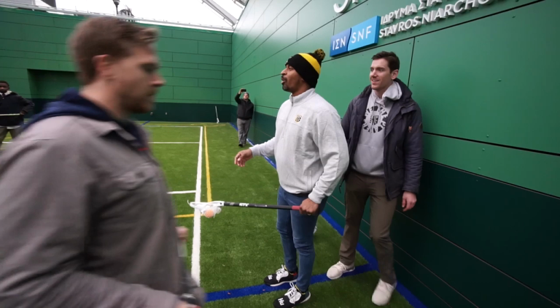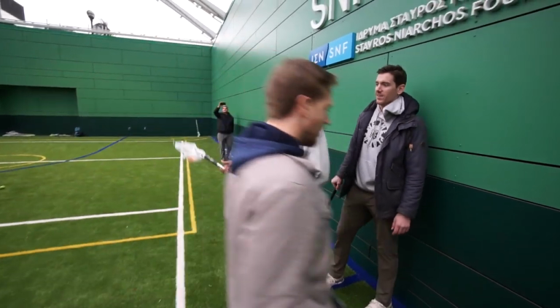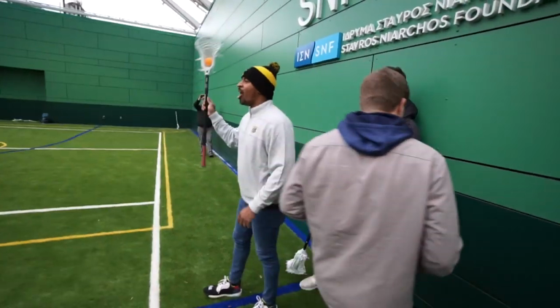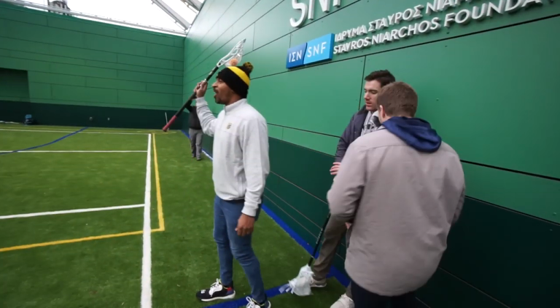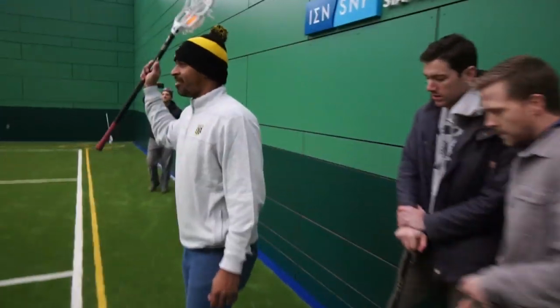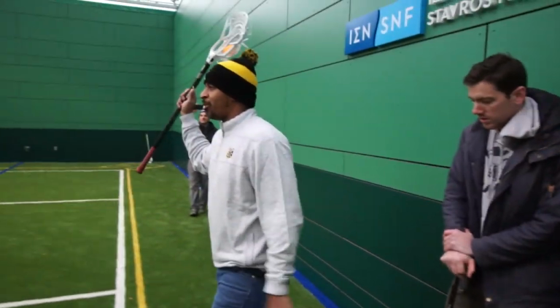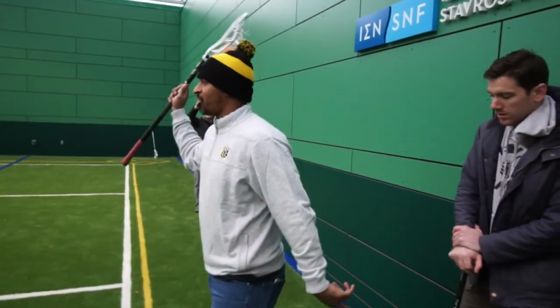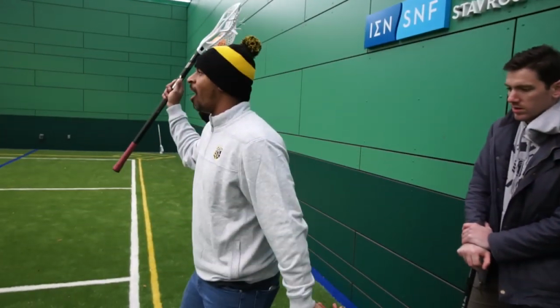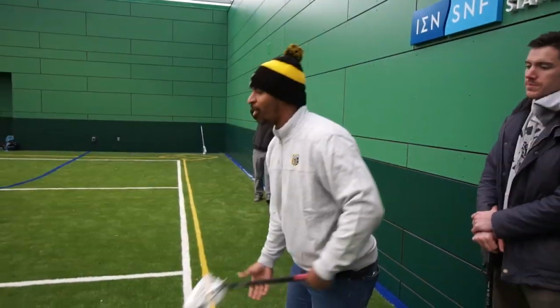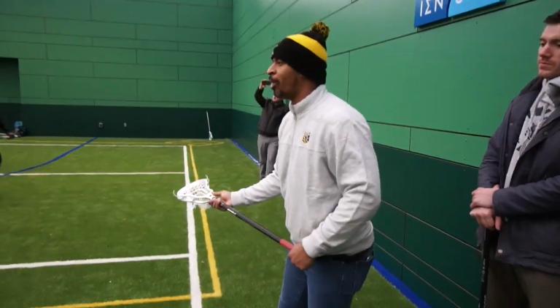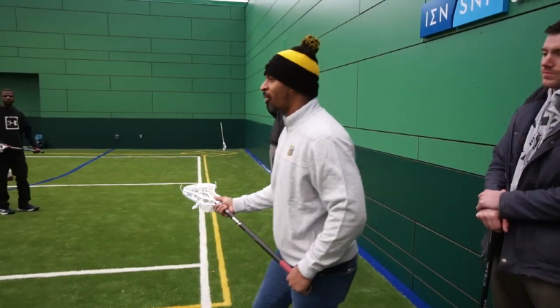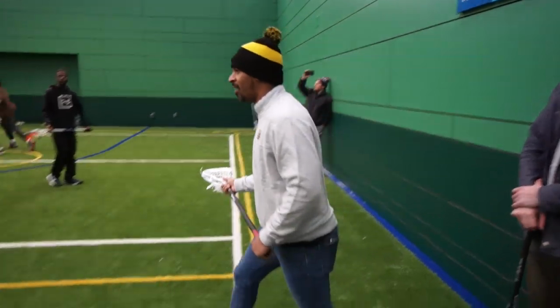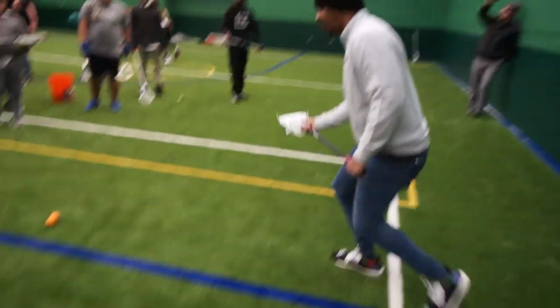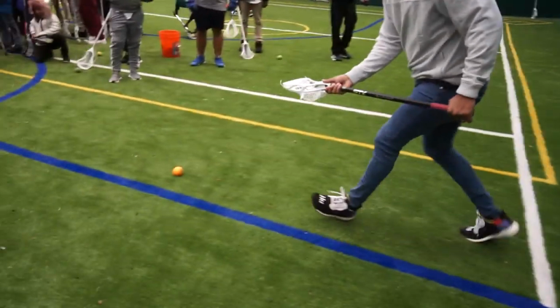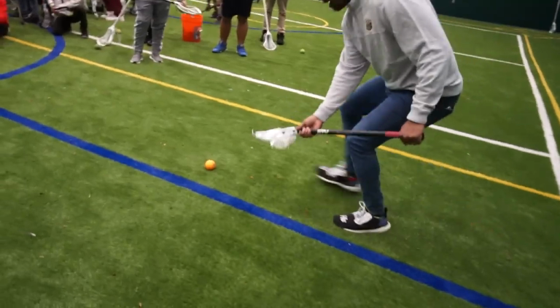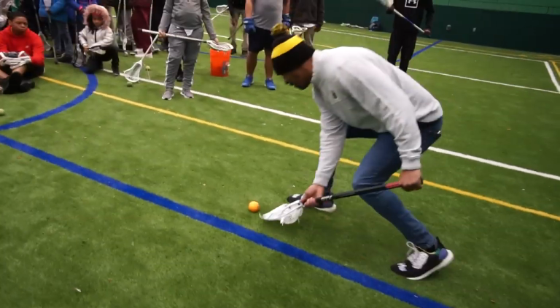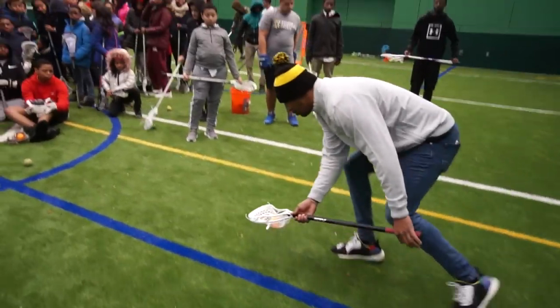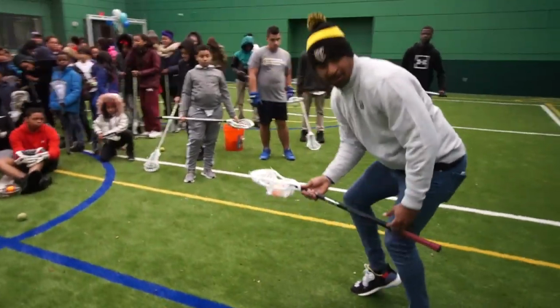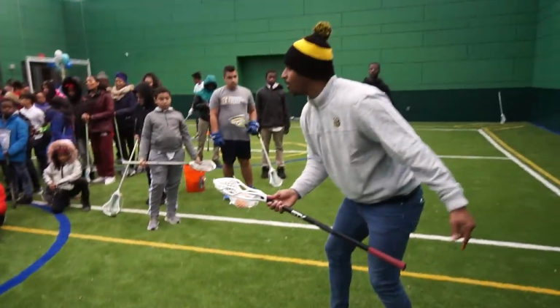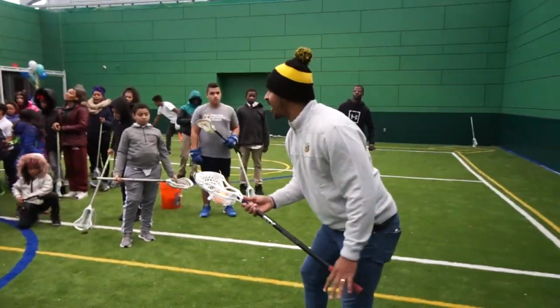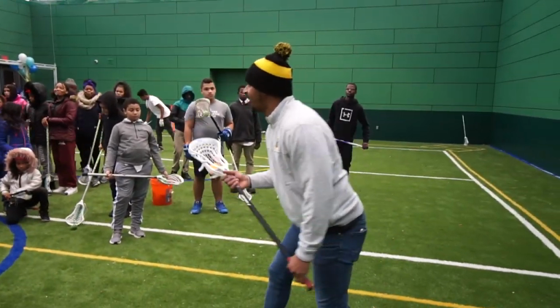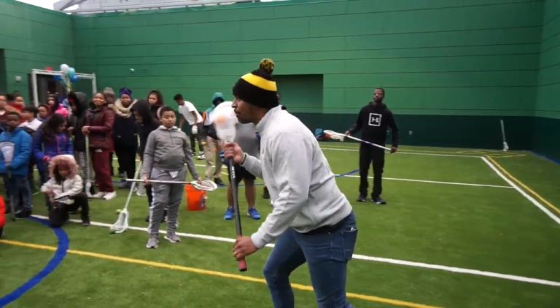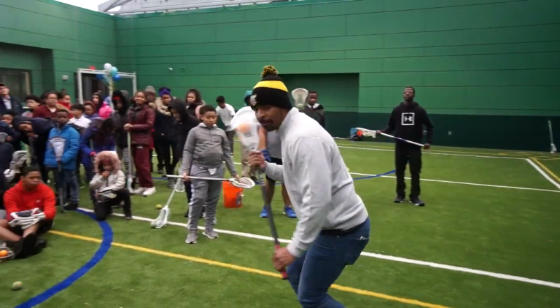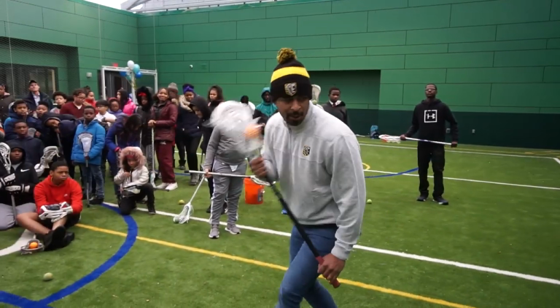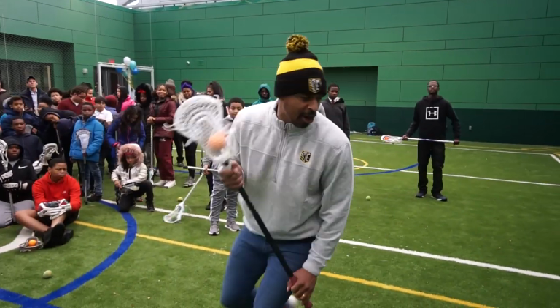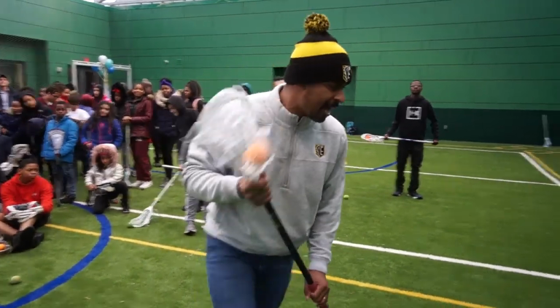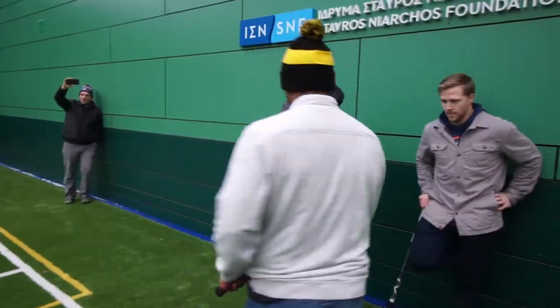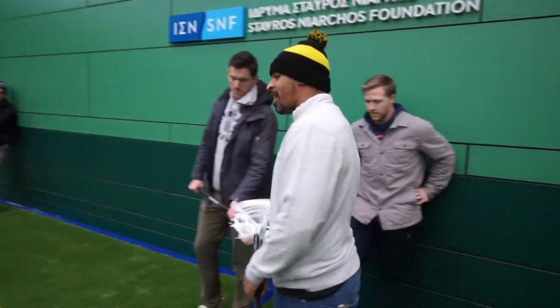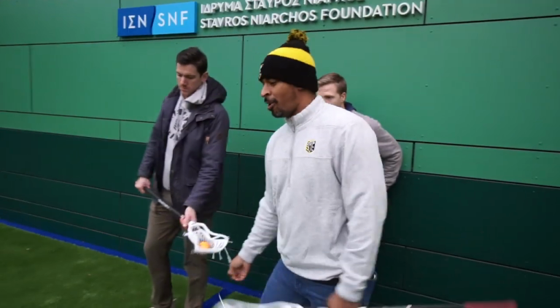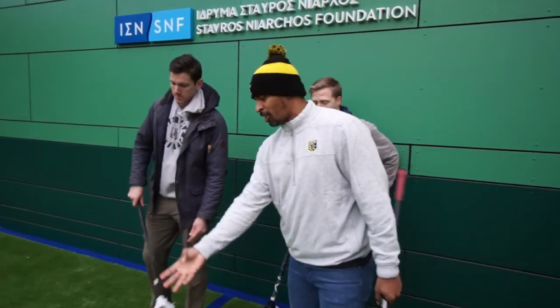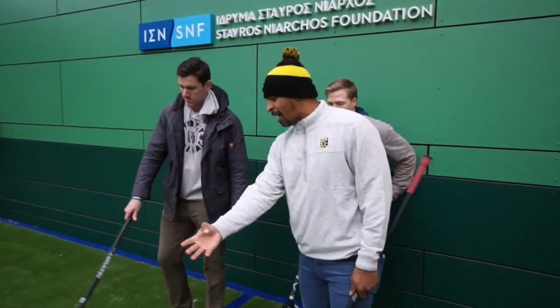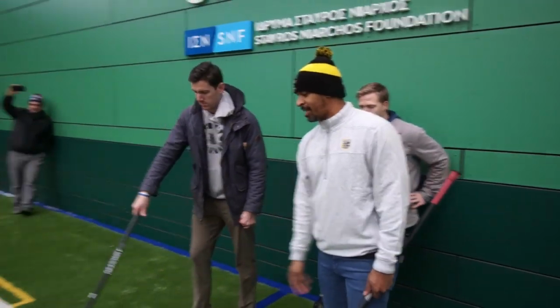So we're going to do ground balls first, right? What Tom just taught — we're going to roll the ball out to ourself, pick it up doing everything Tom just said, bring it up to our ear, turn back and give it to our next partner who's going to roll it out for themselves.